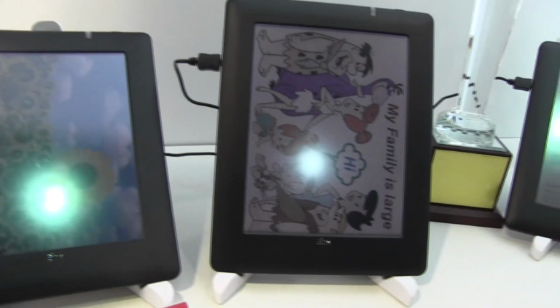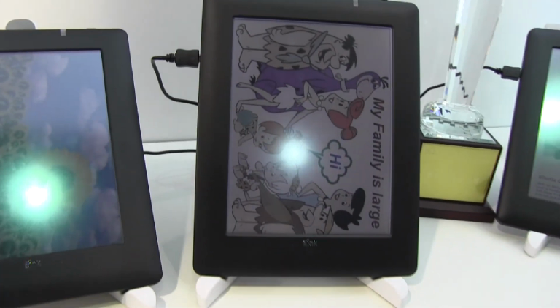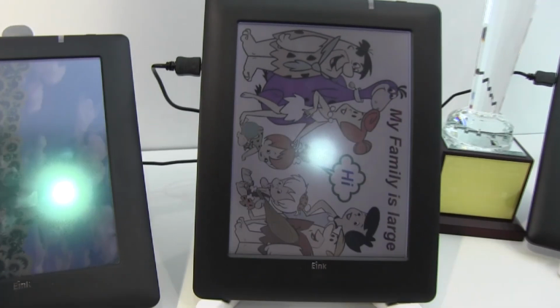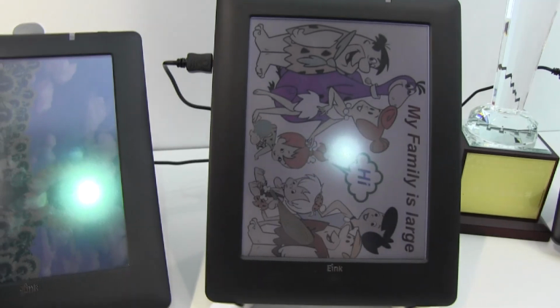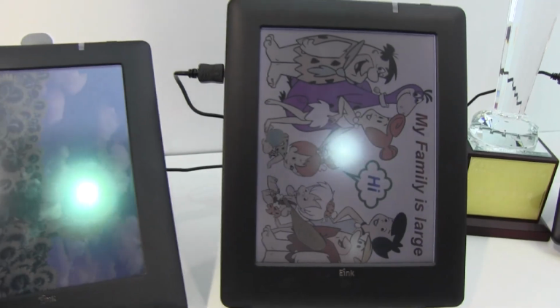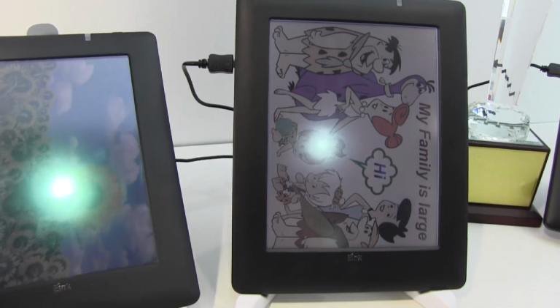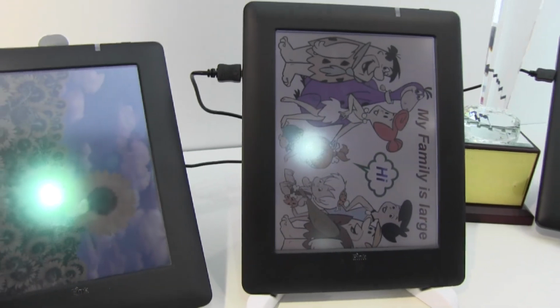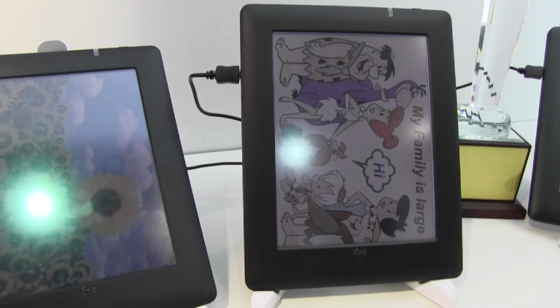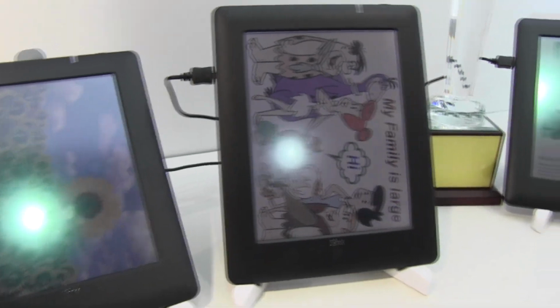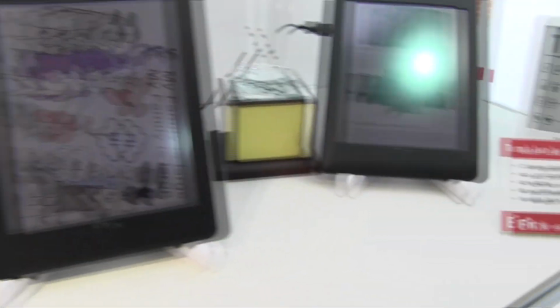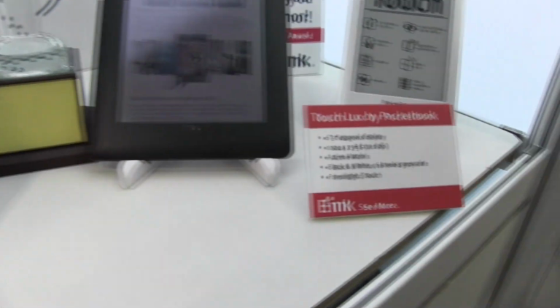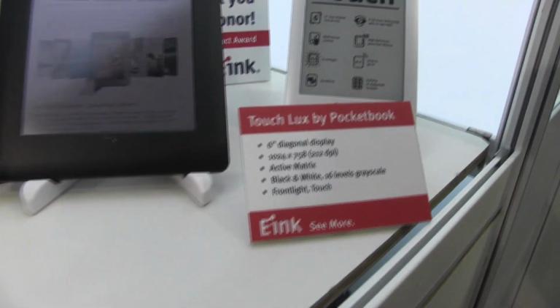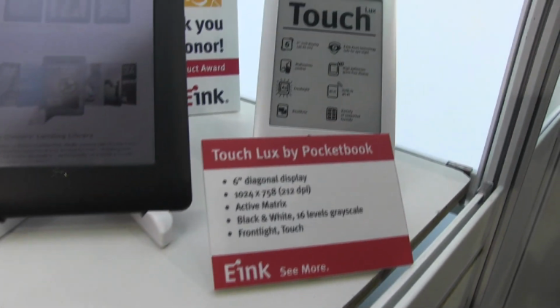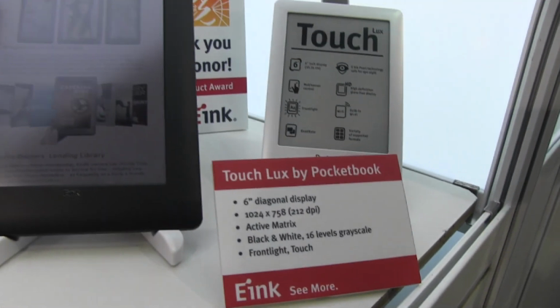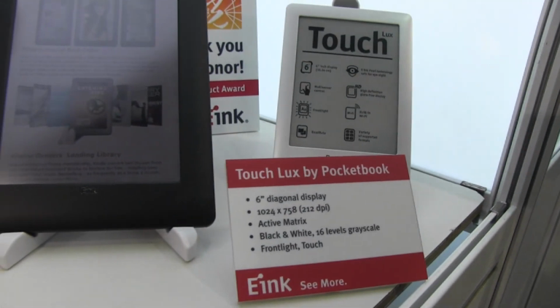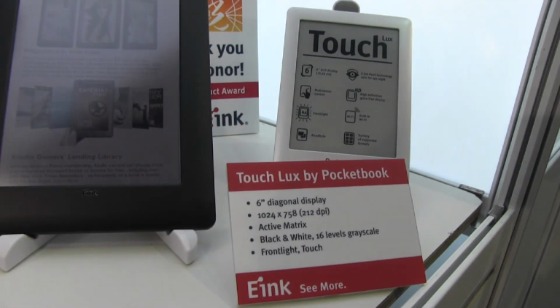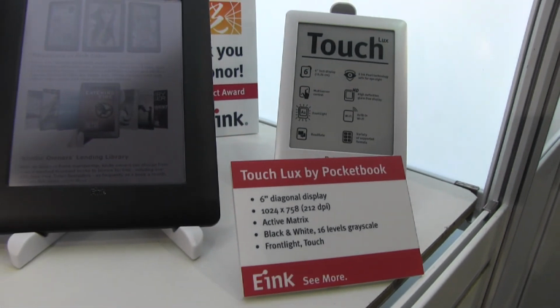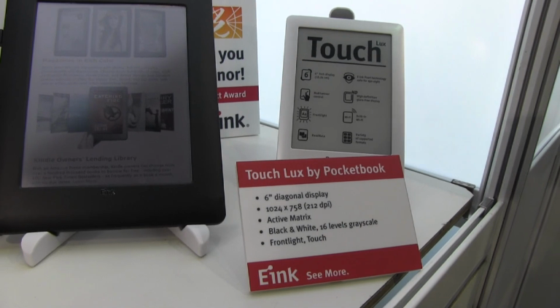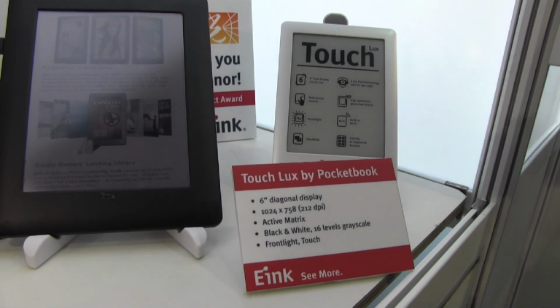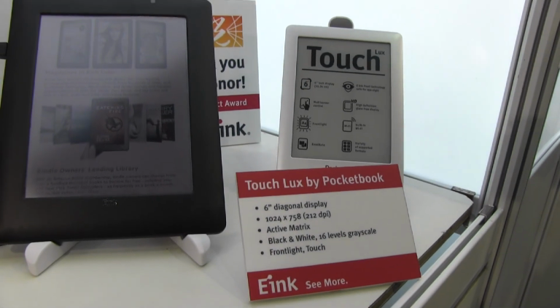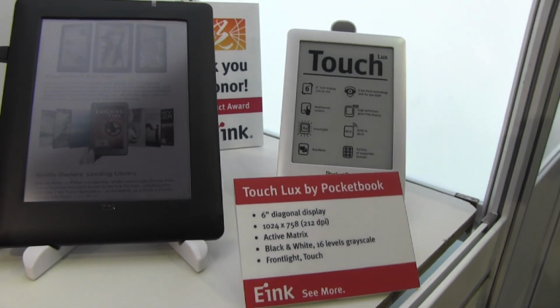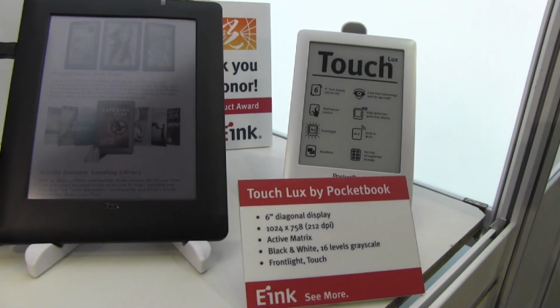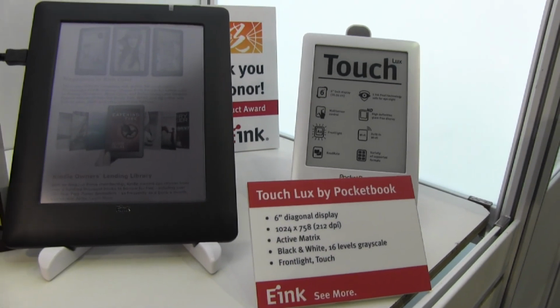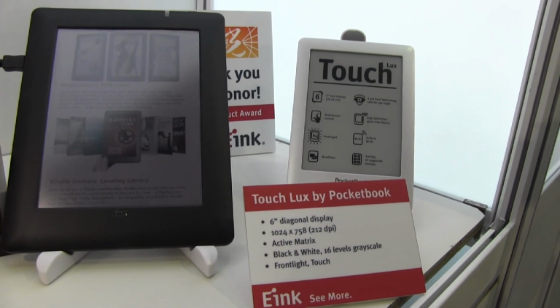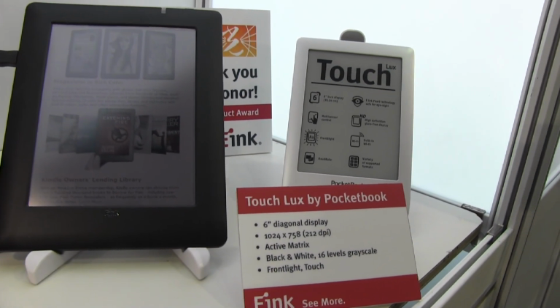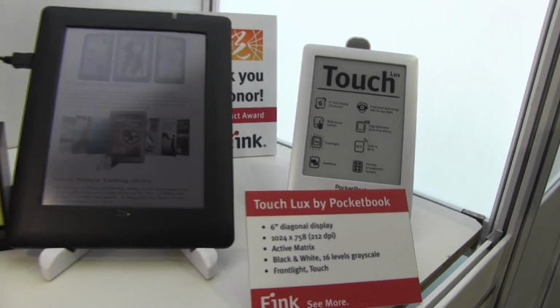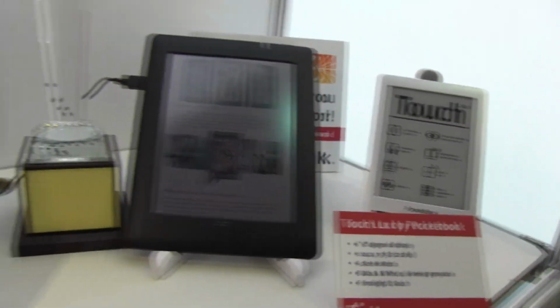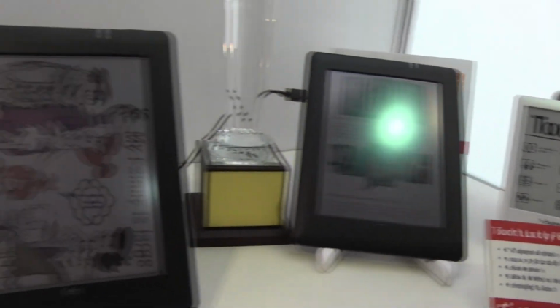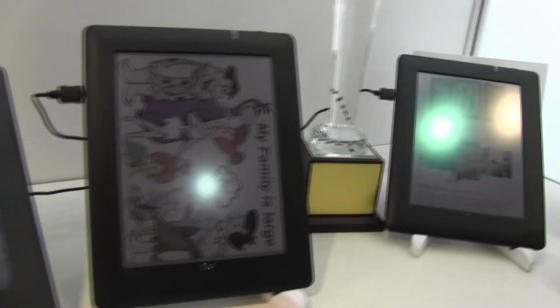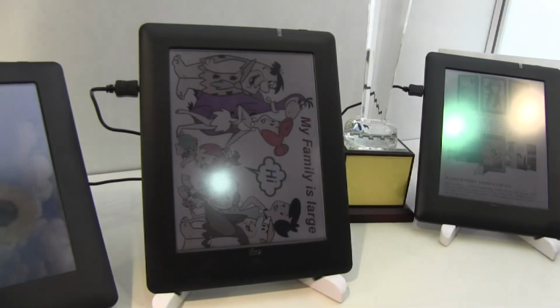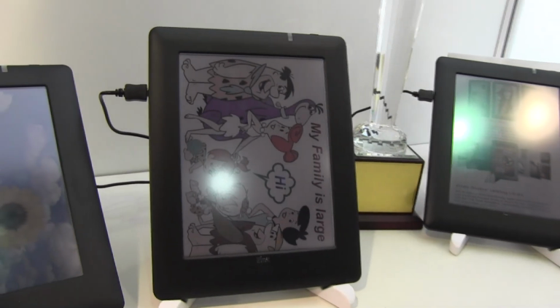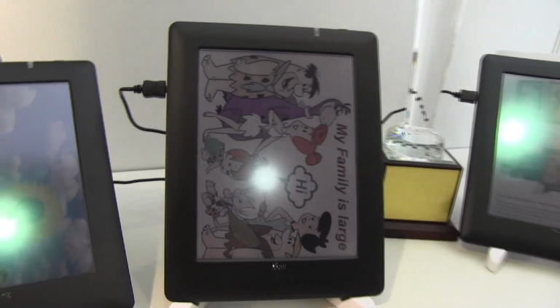There is actually a final product already about to come onto the market. It's by Pocketbook — actually a Russian company who has been showing this off at a press conference in Russia in June.